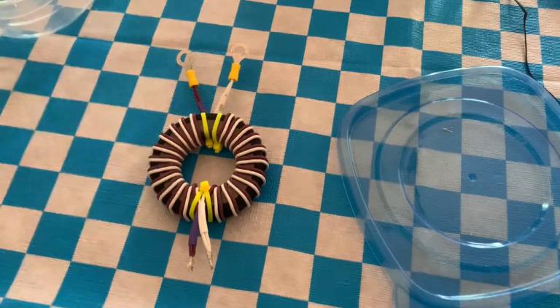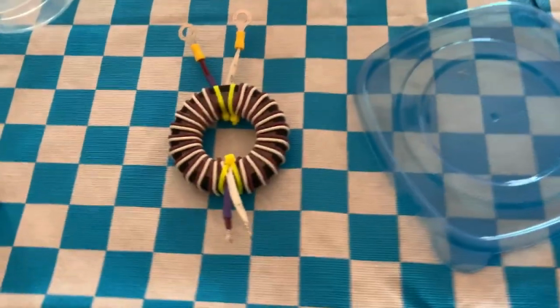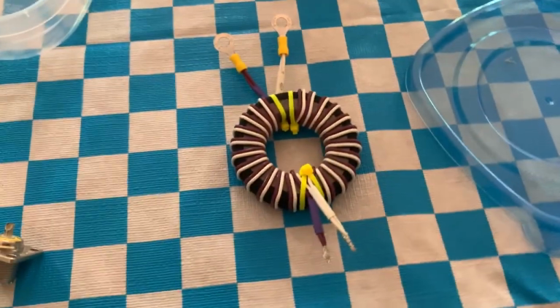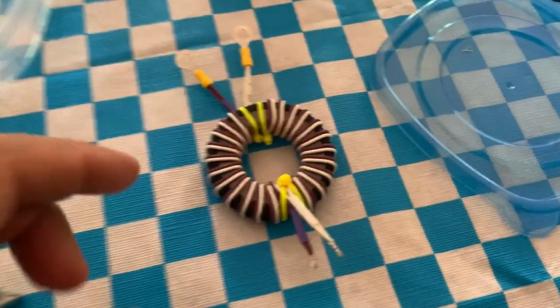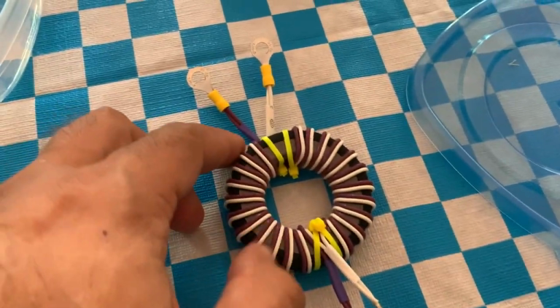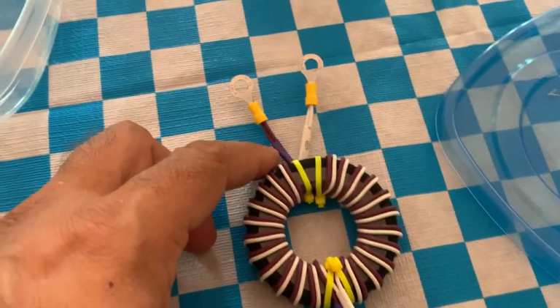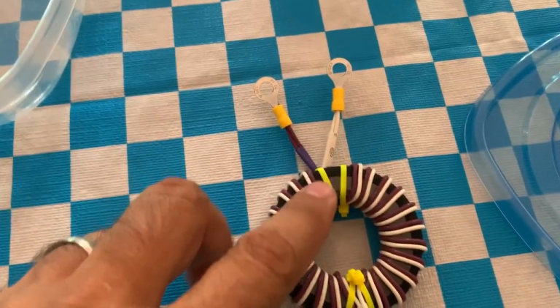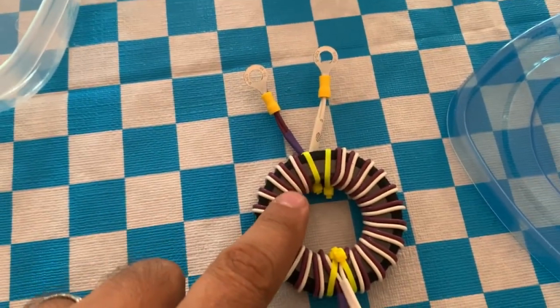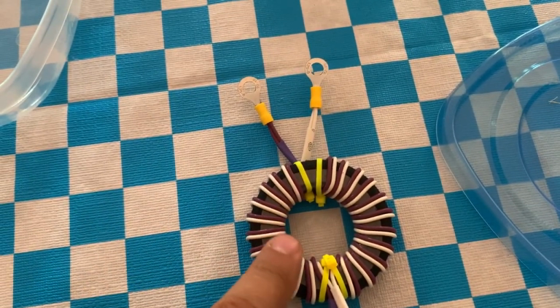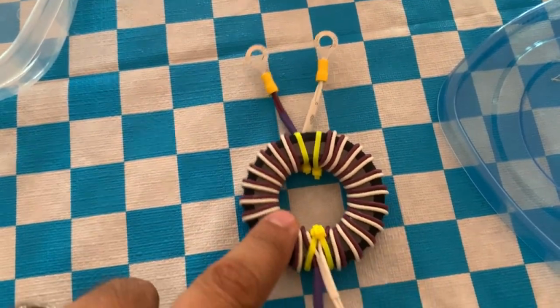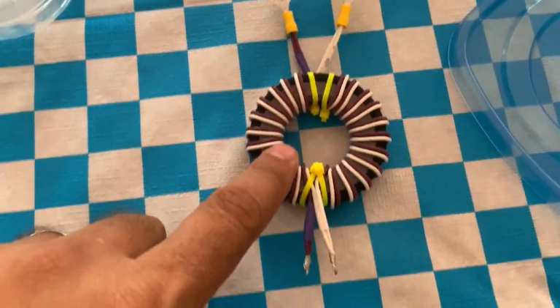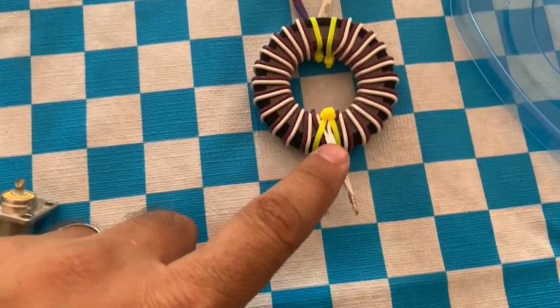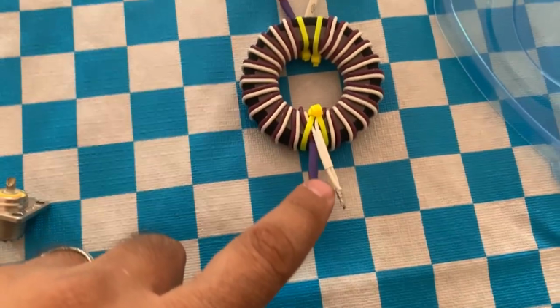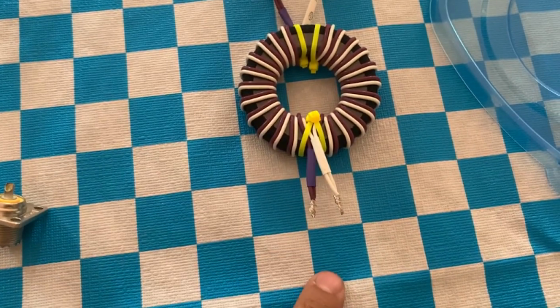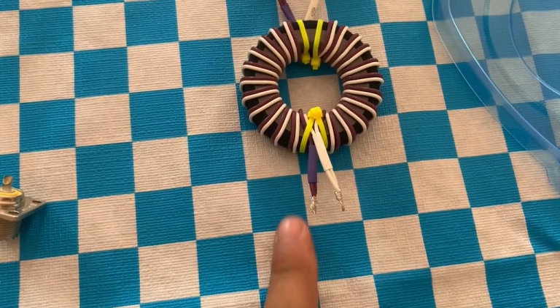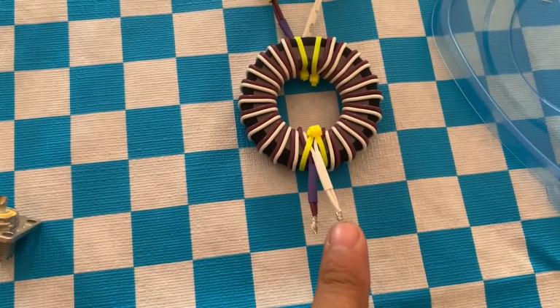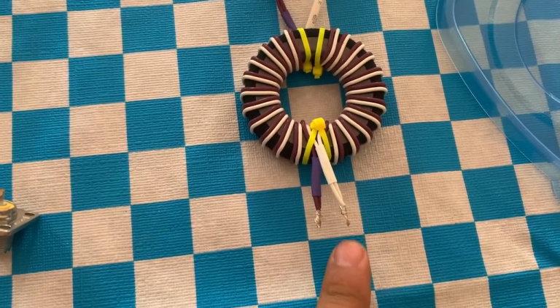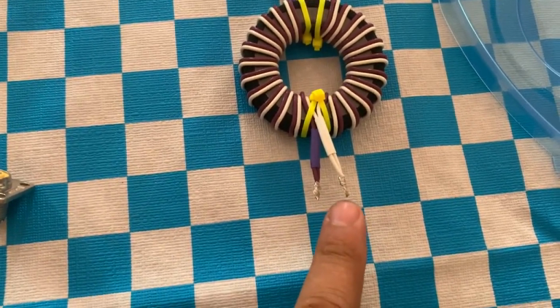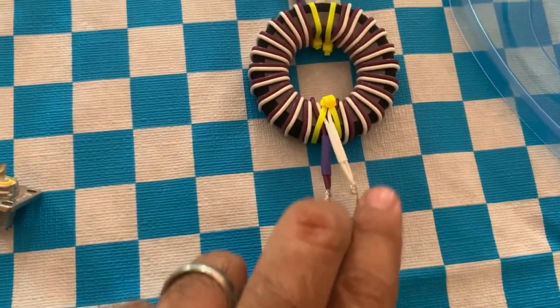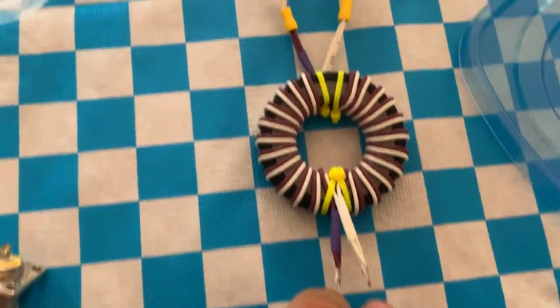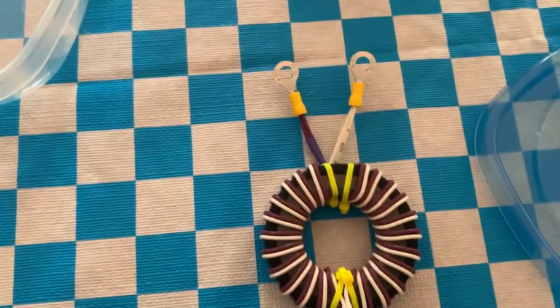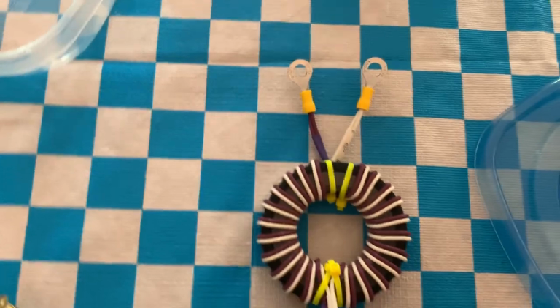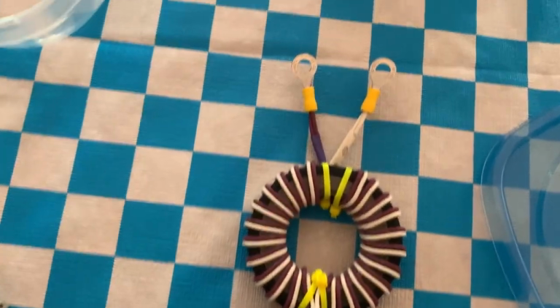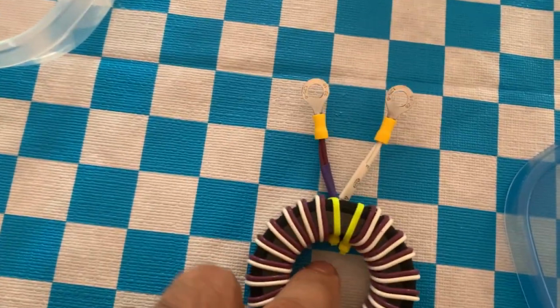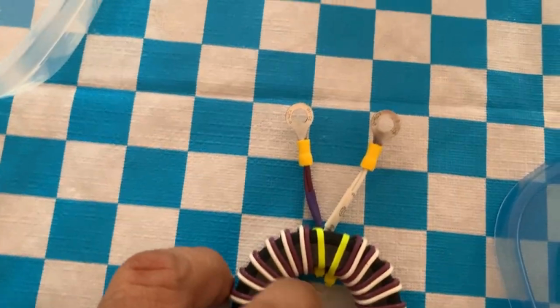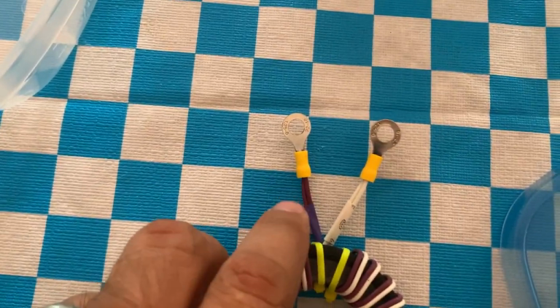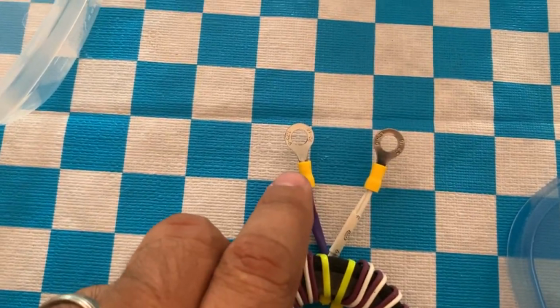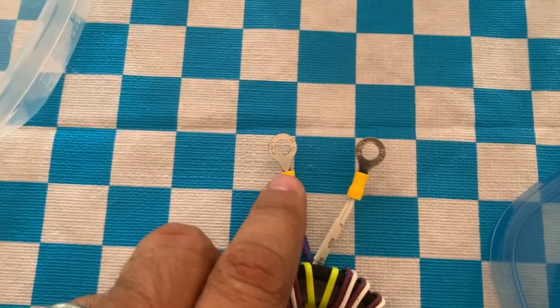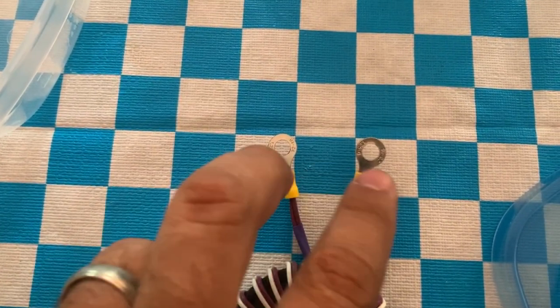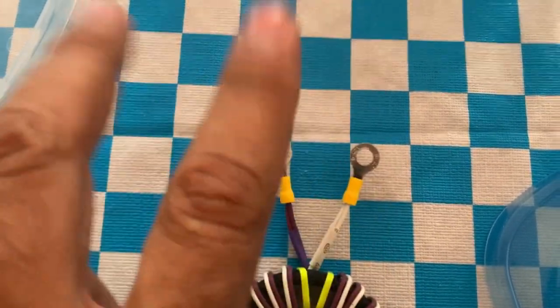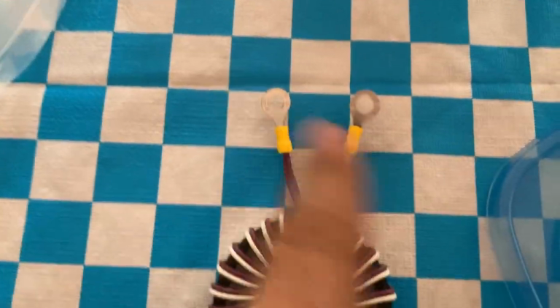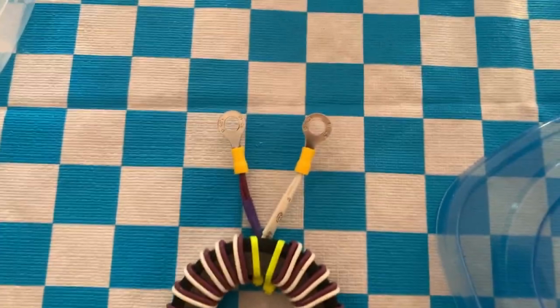All right guys, I ordered a one-to-one current balun. Coax gets attached on this side, and this goes to my dipole antenna.